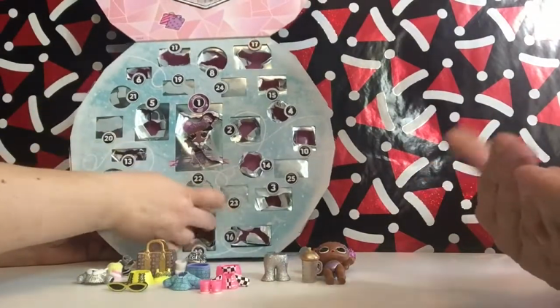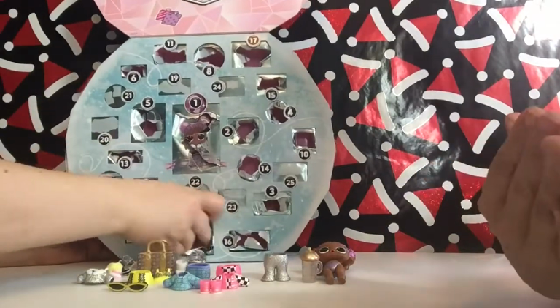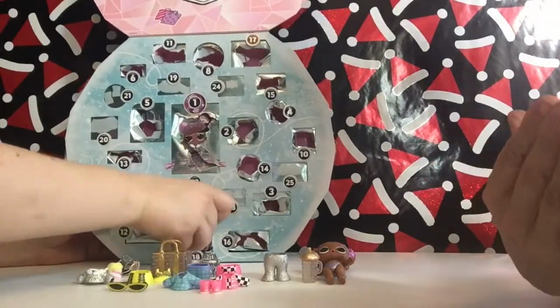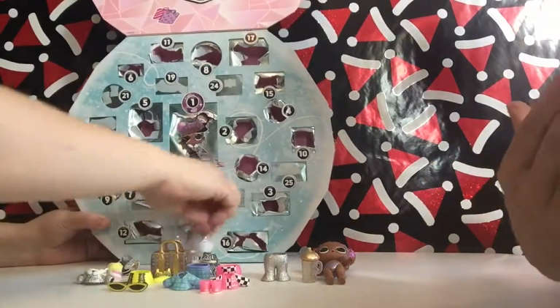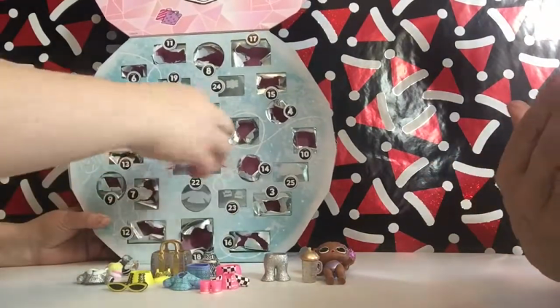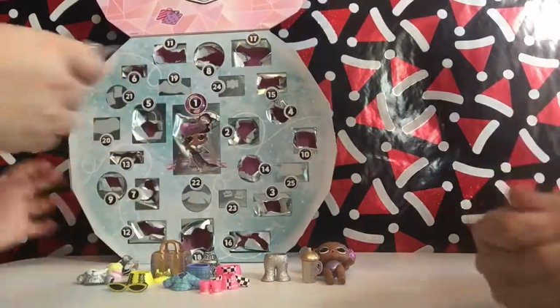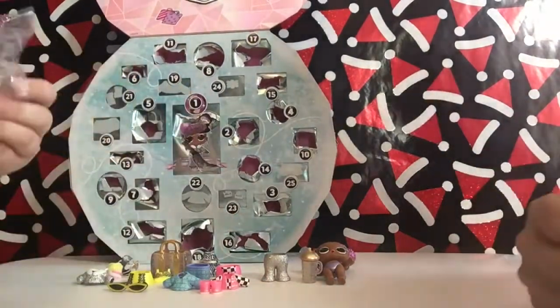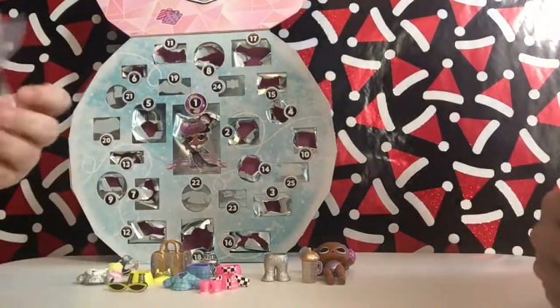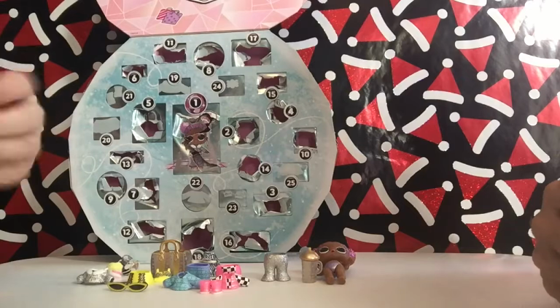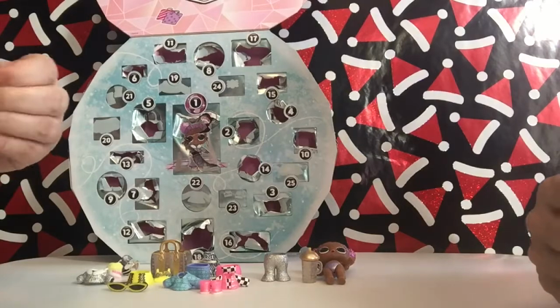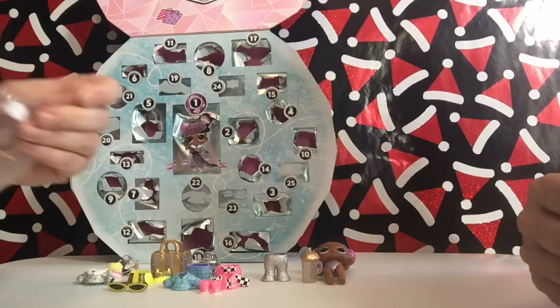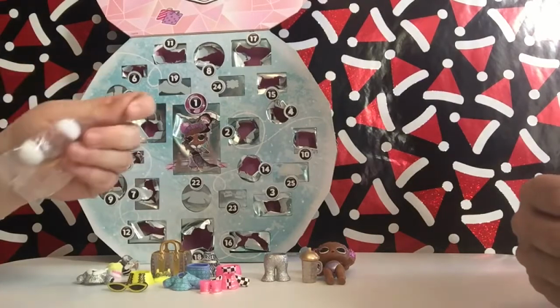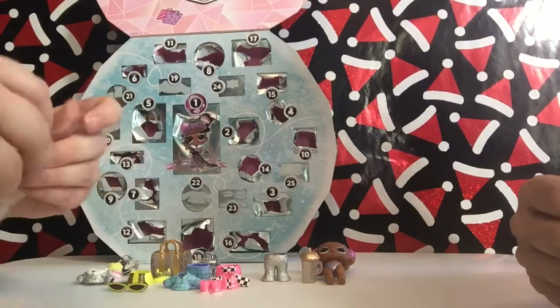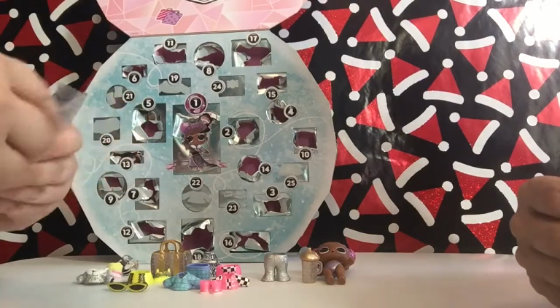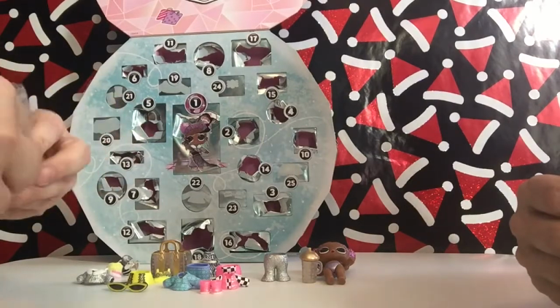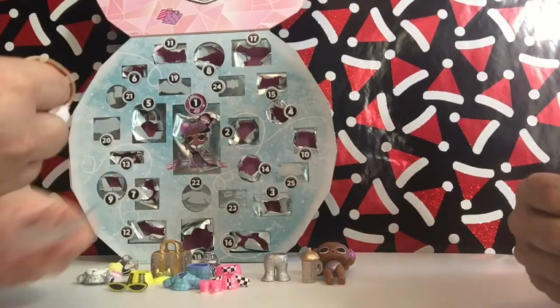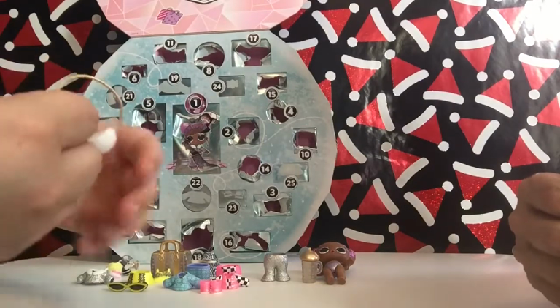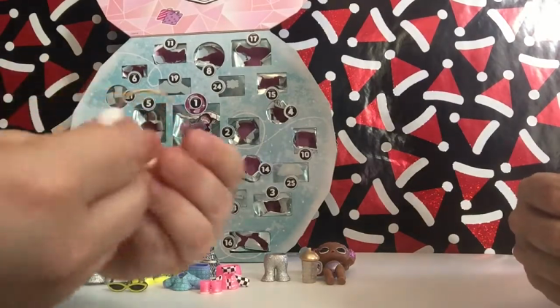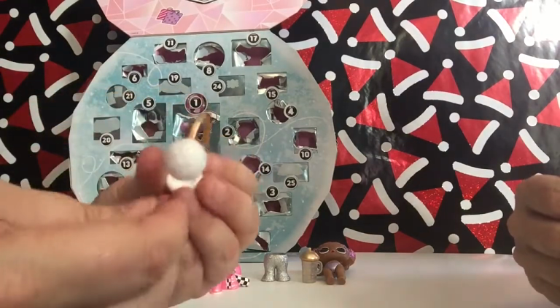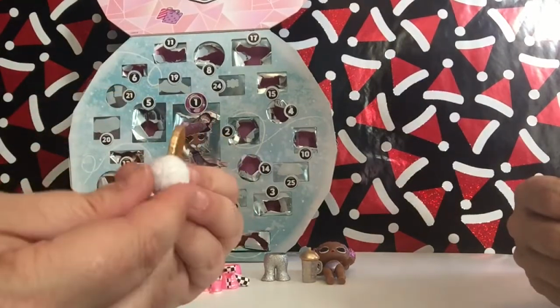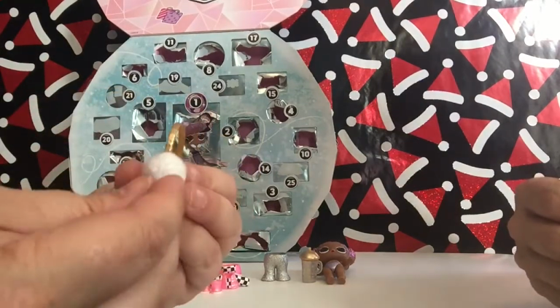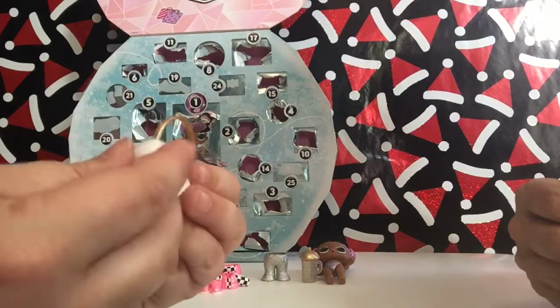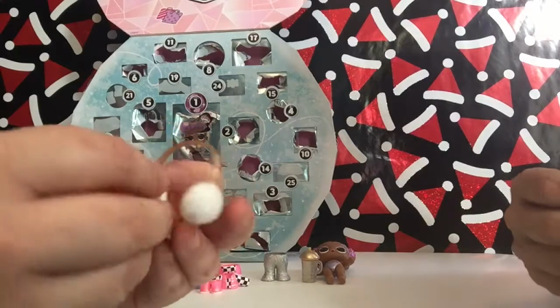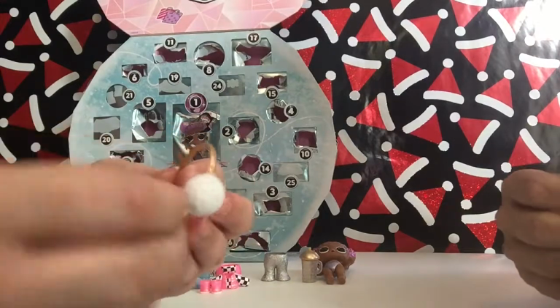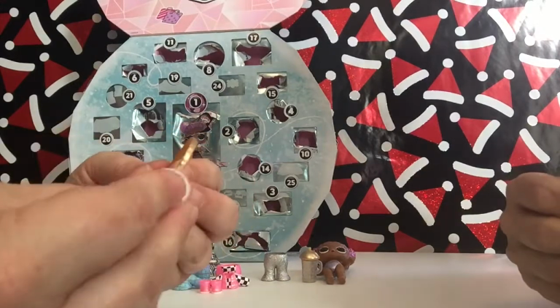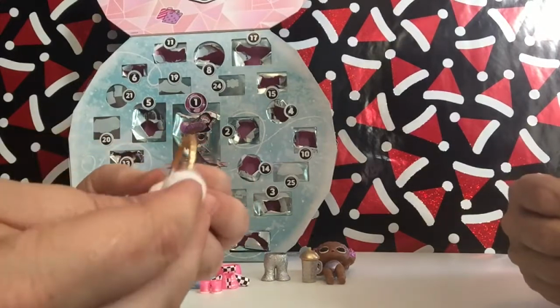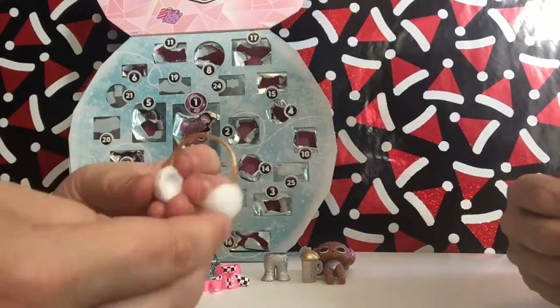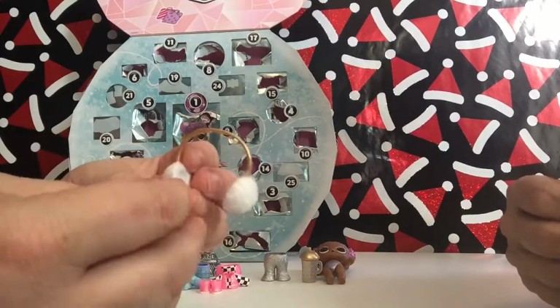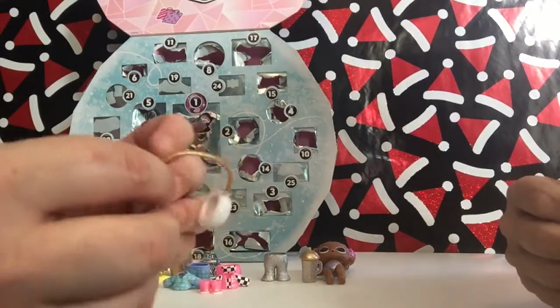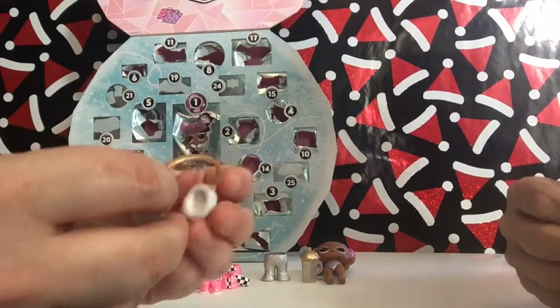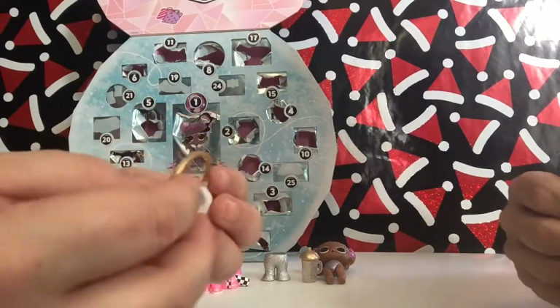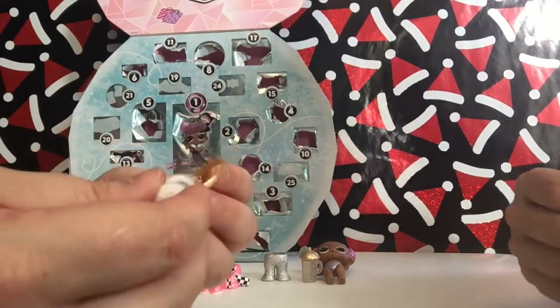We got another little clear bag. This time we got little earmuffs — oh my goodness — with little fuzz on the side. Nice. That's really cute. I like that a lot.